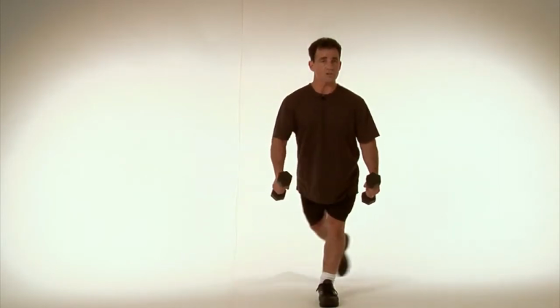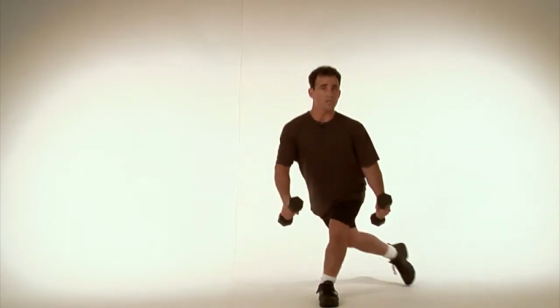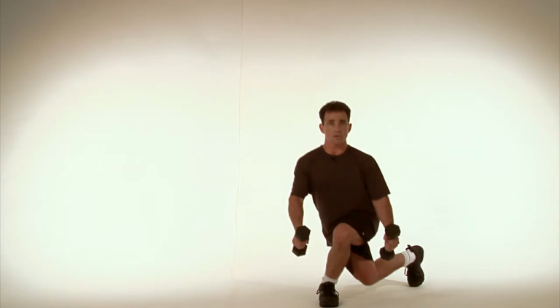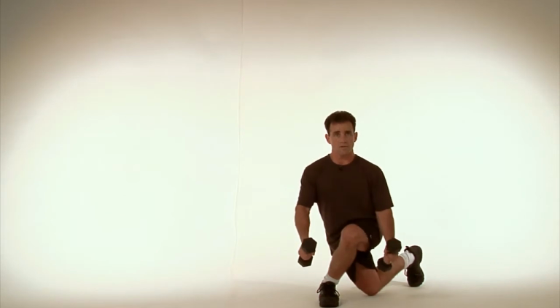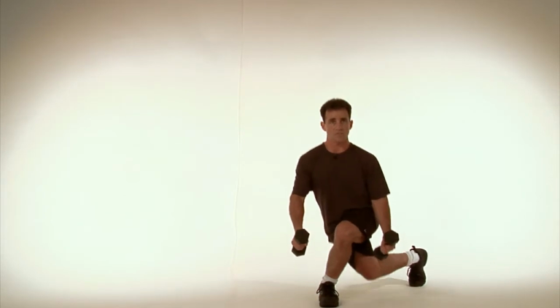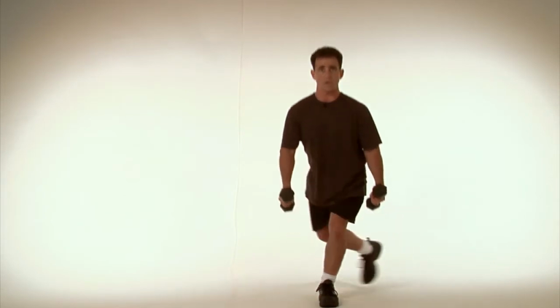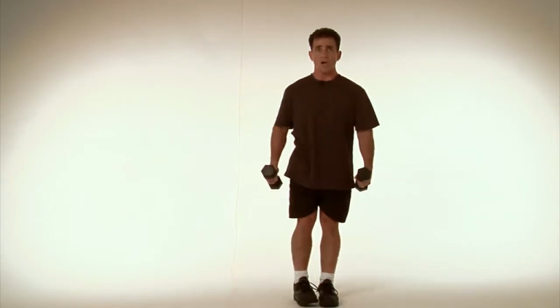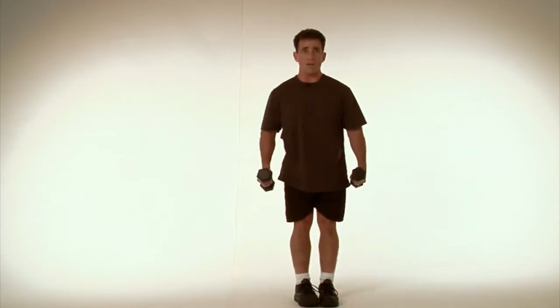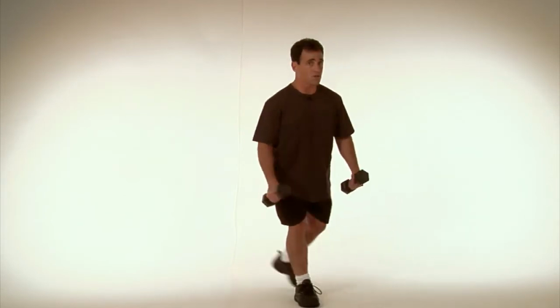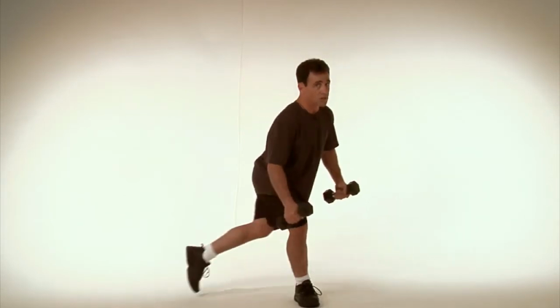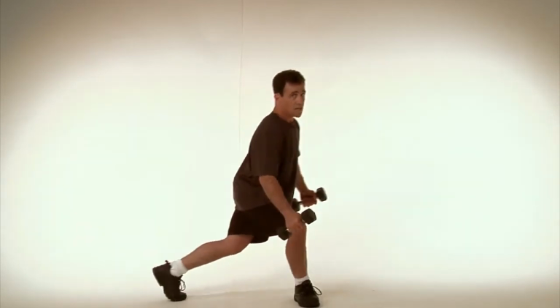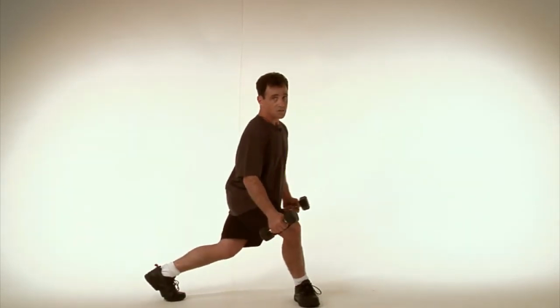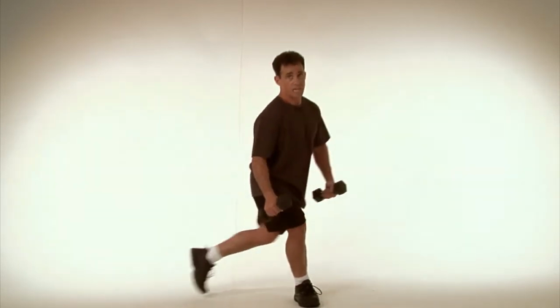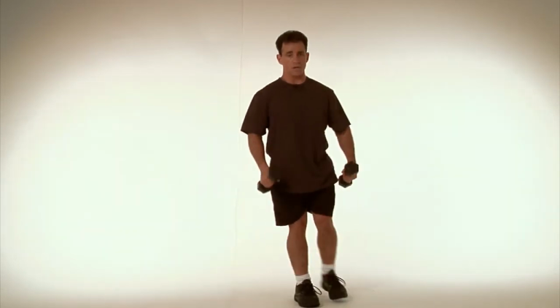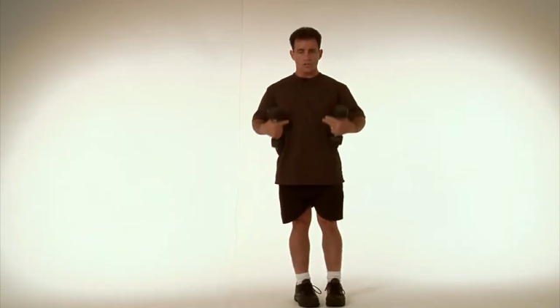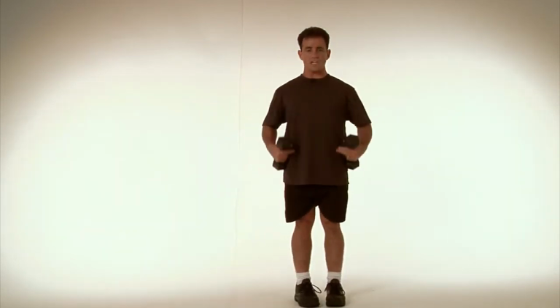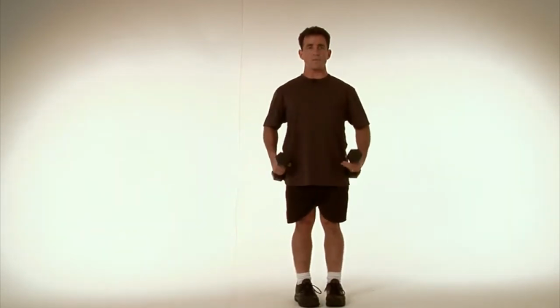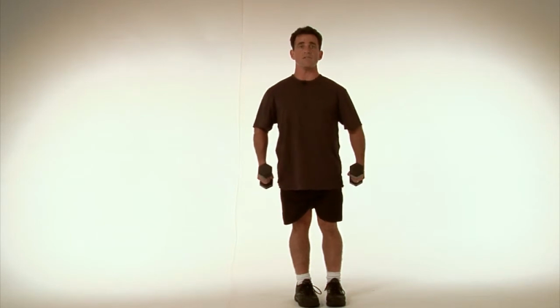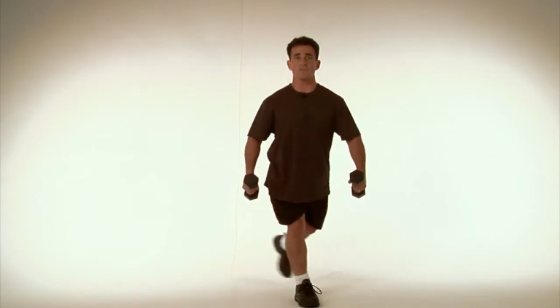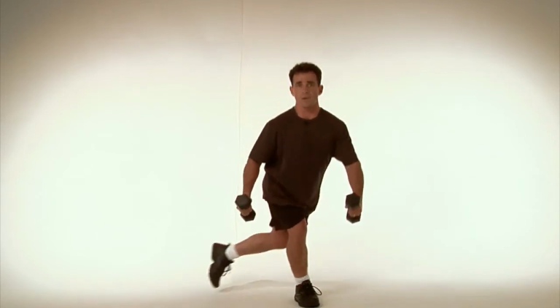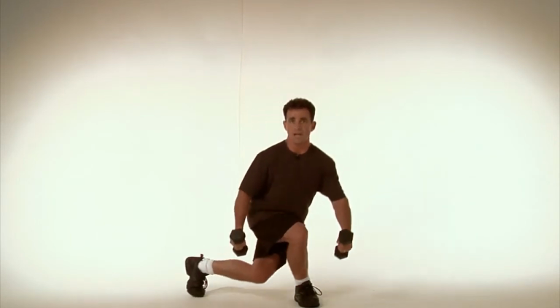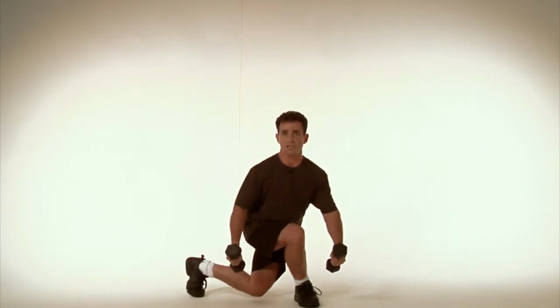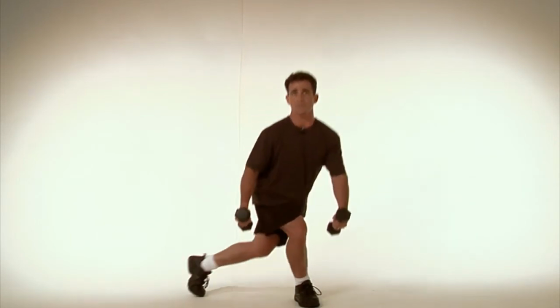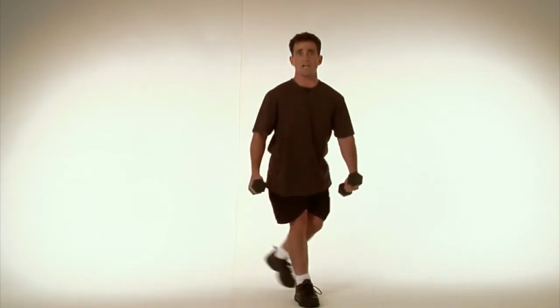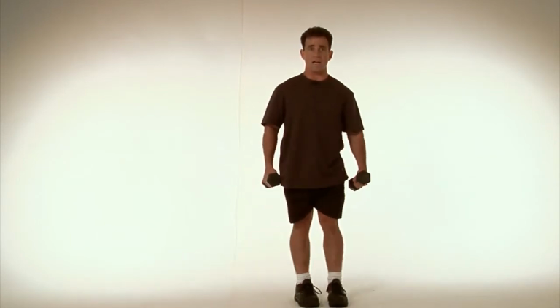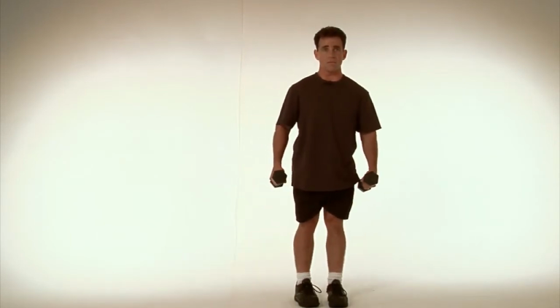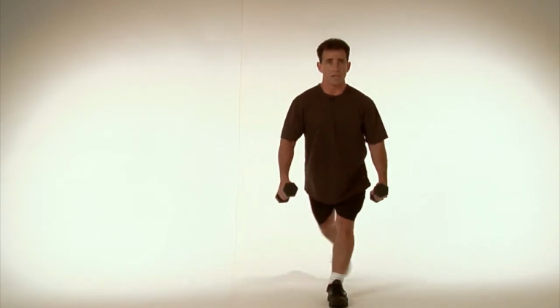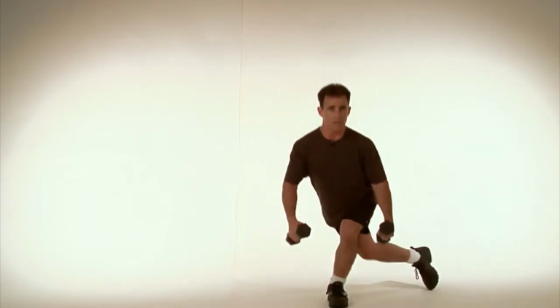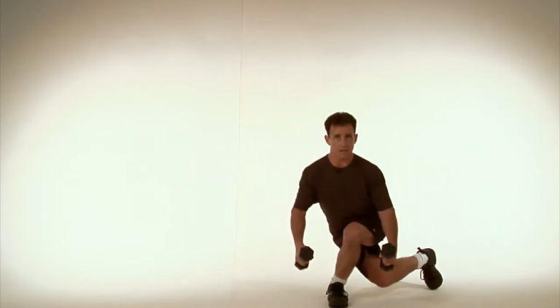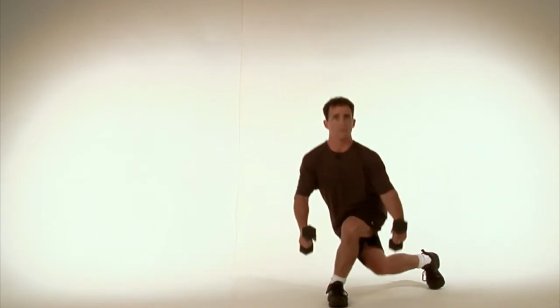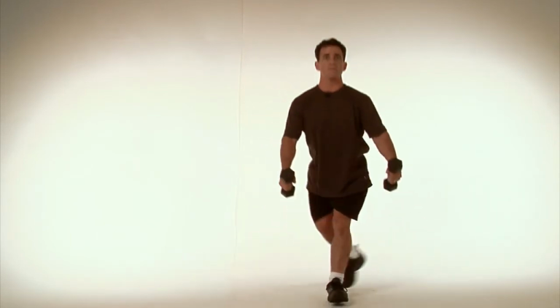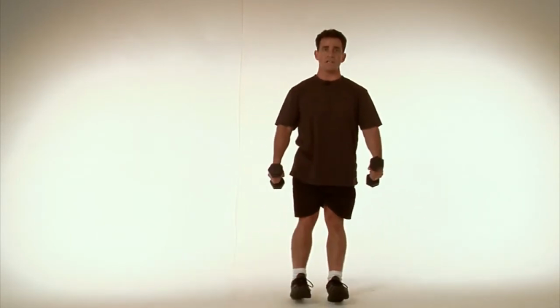Also, keep your torso facing forward rather than turning as you step. Always have the body facing forward as you step off to the side and back up. Breathe in, breathe out.